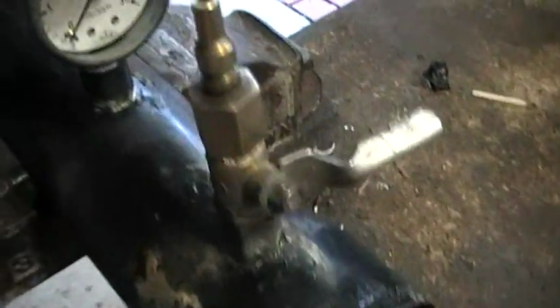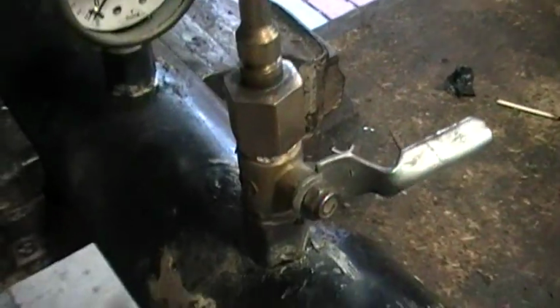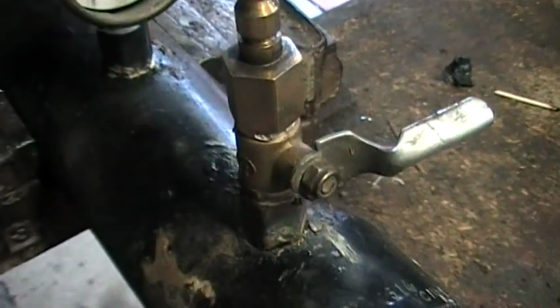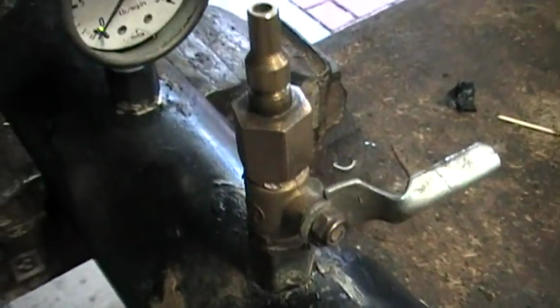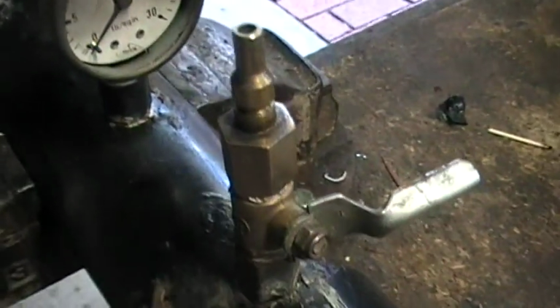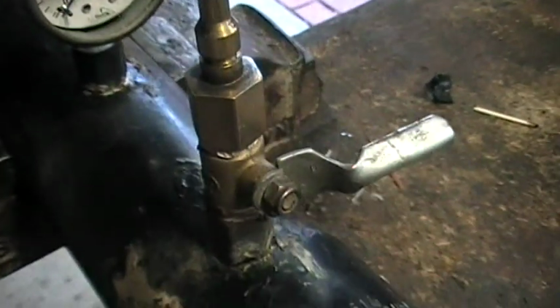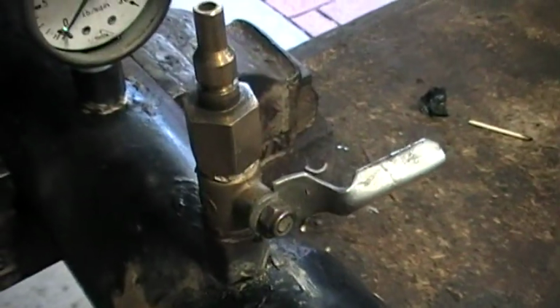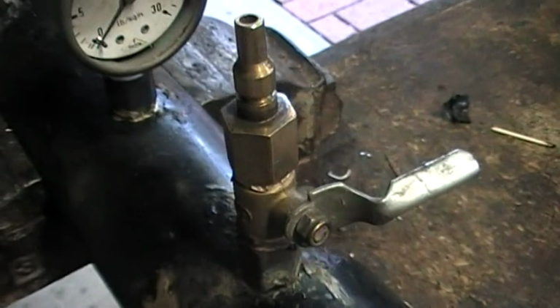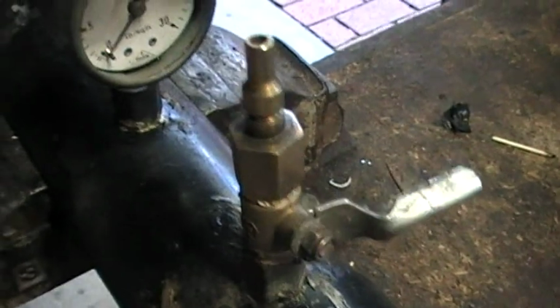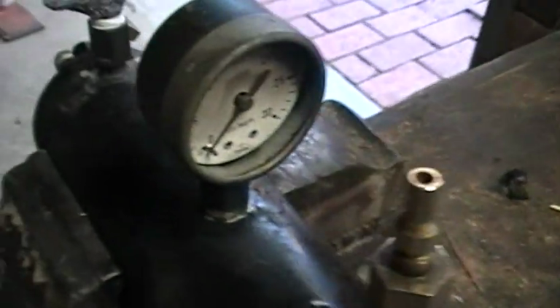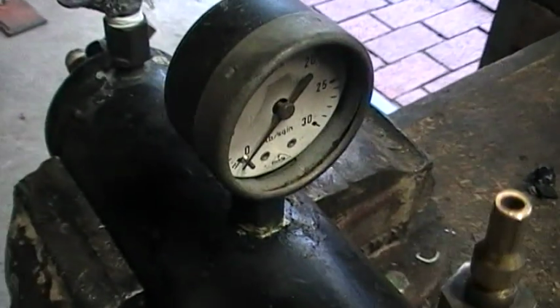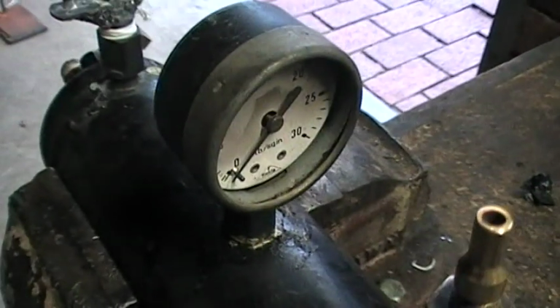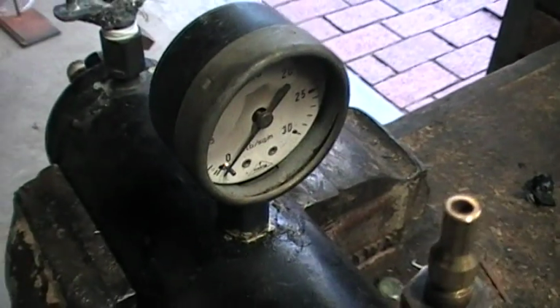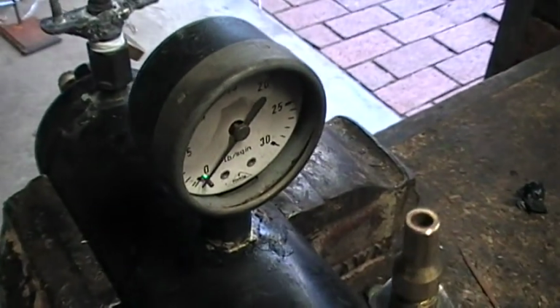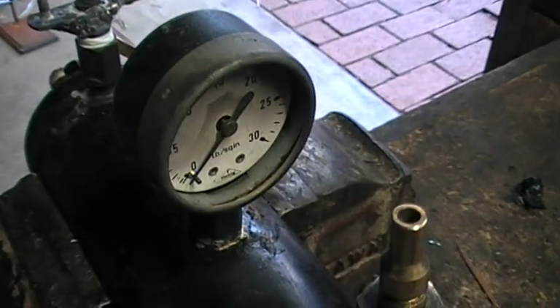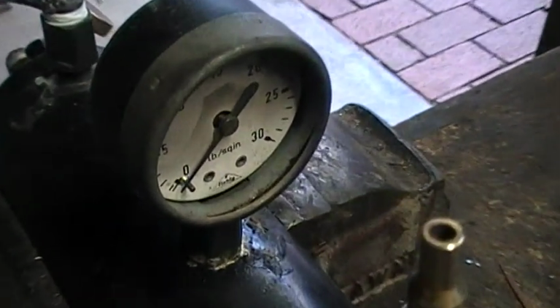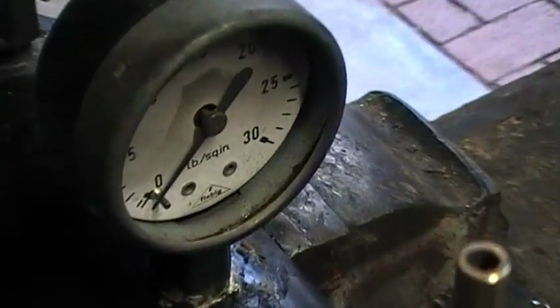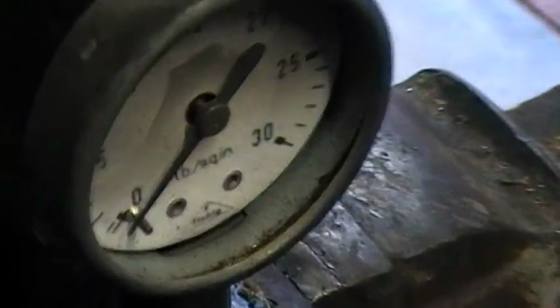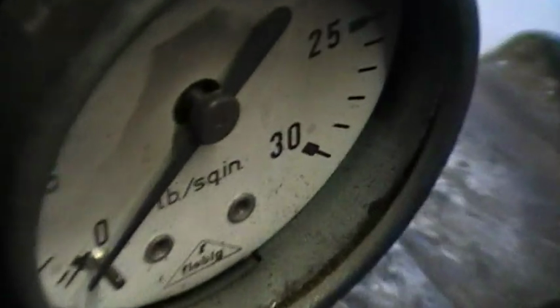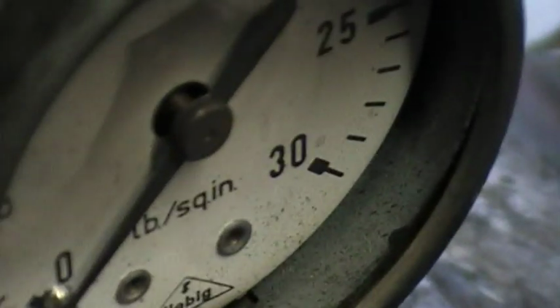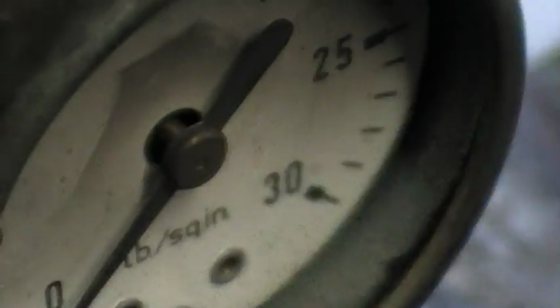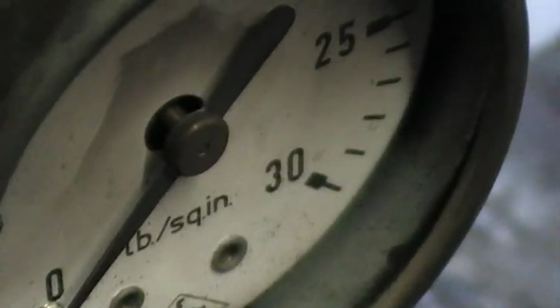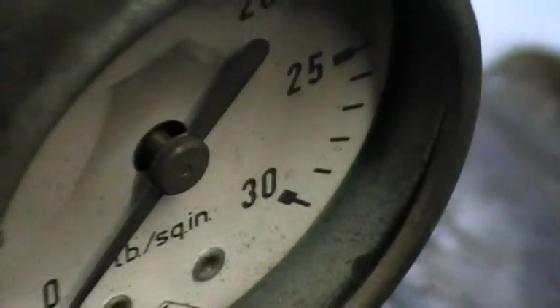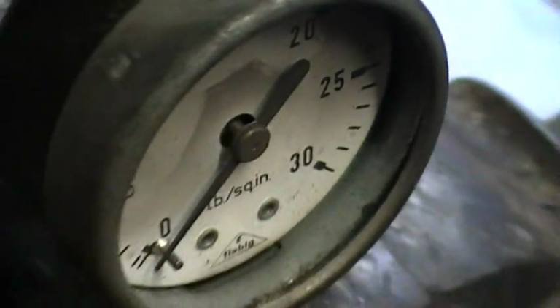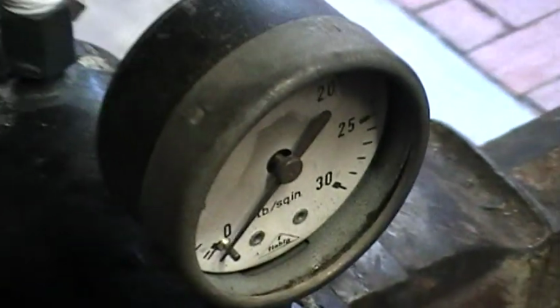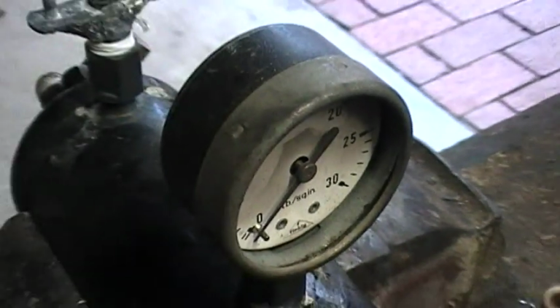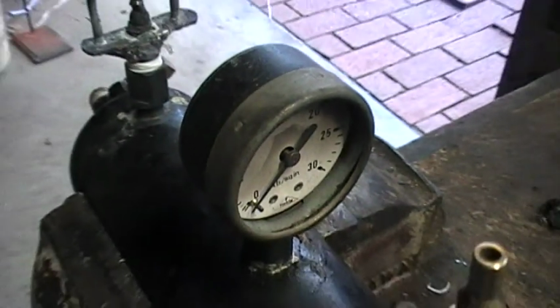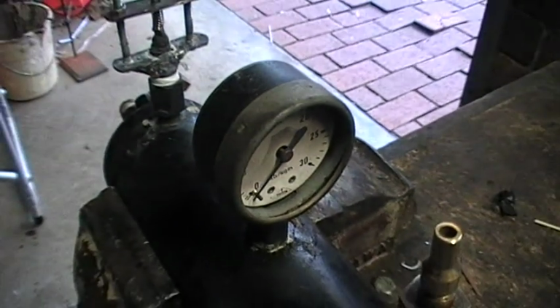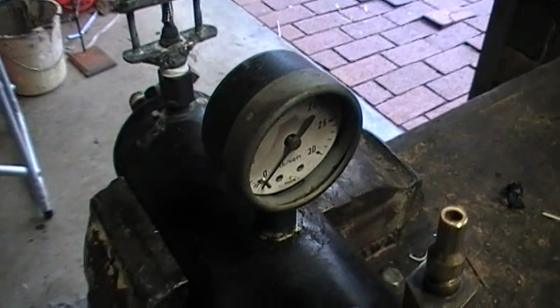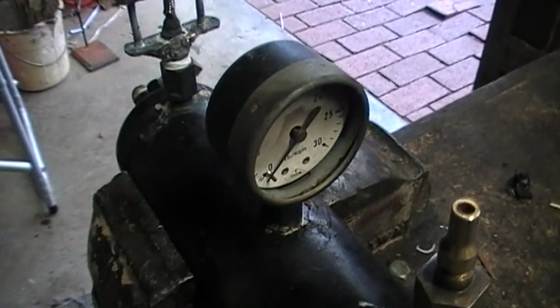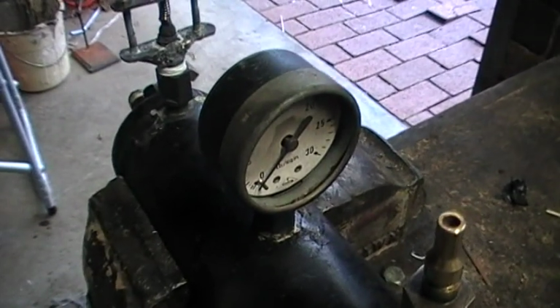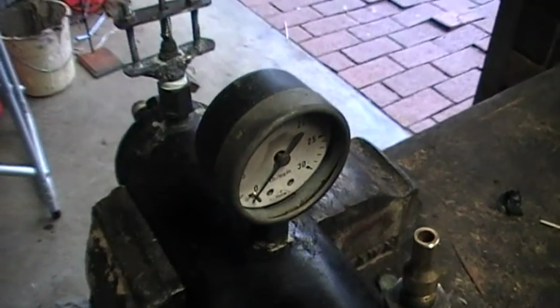Just got a brass ball valve from an air compressor — works great. A pressure gauge that goes up to about 30 psi. I don't know, in some applications you might use pressure that low, but it works great for this.